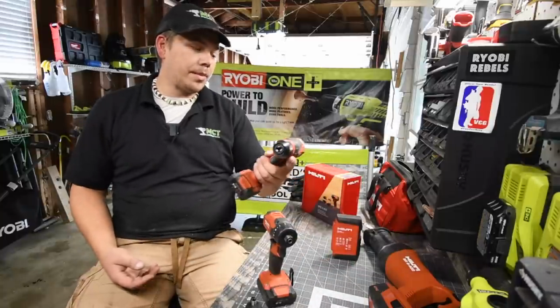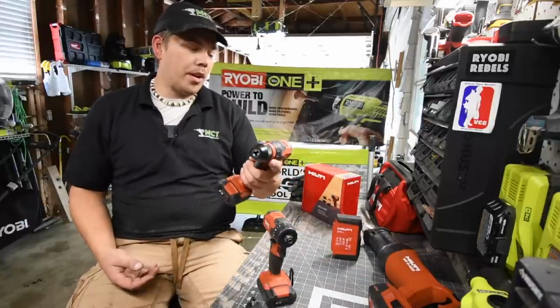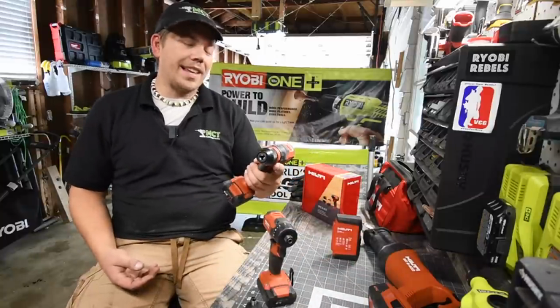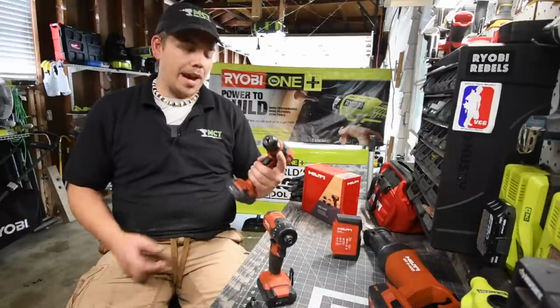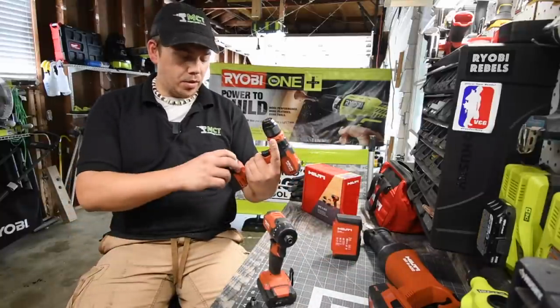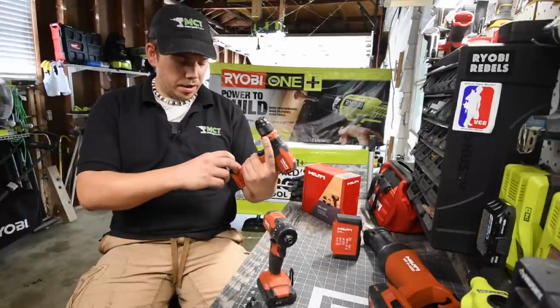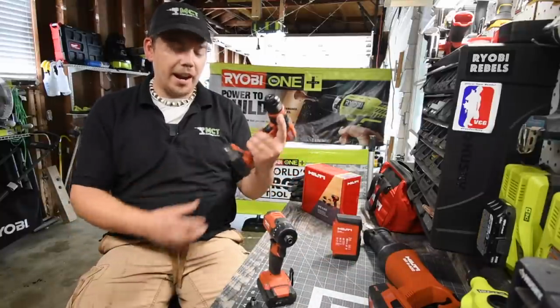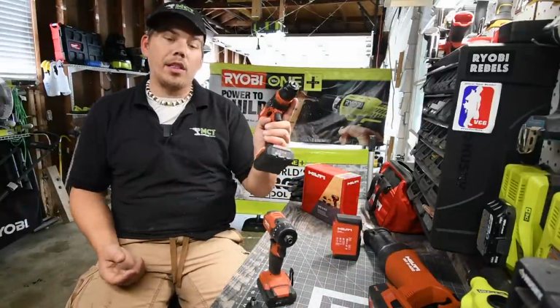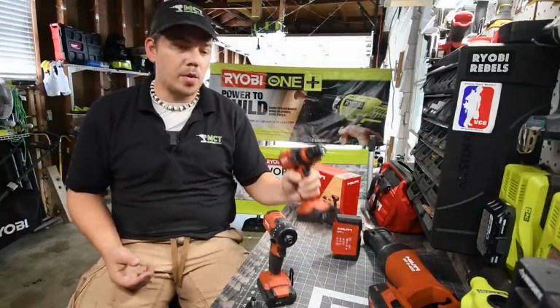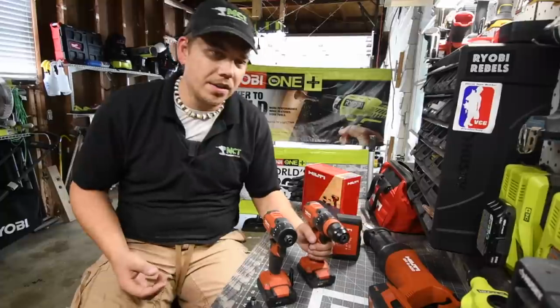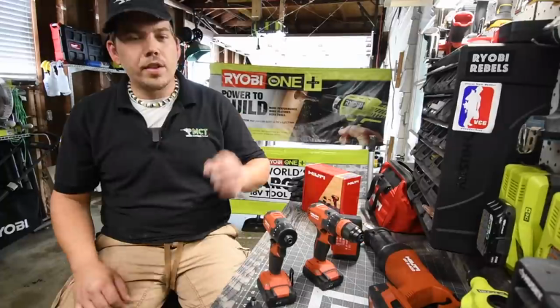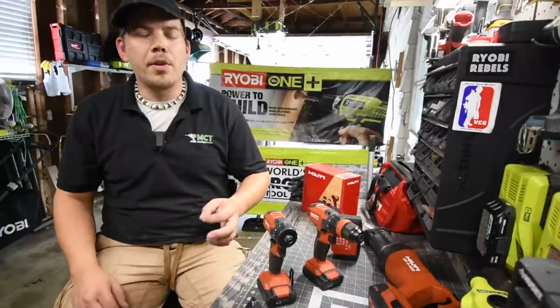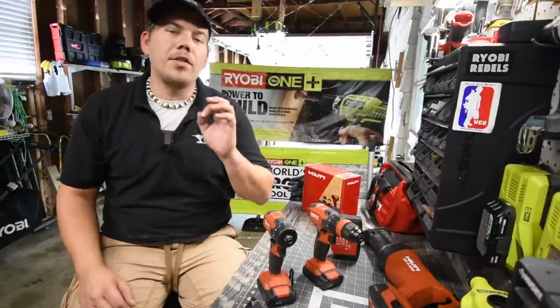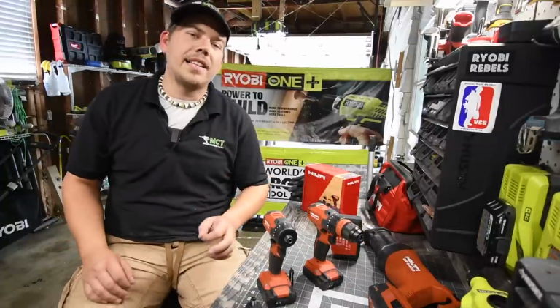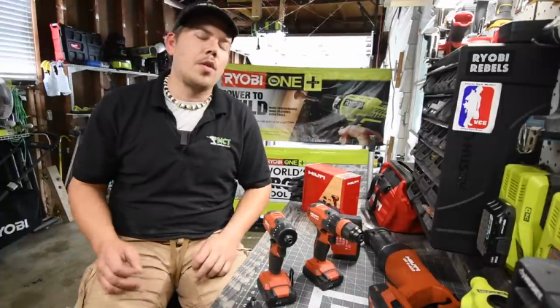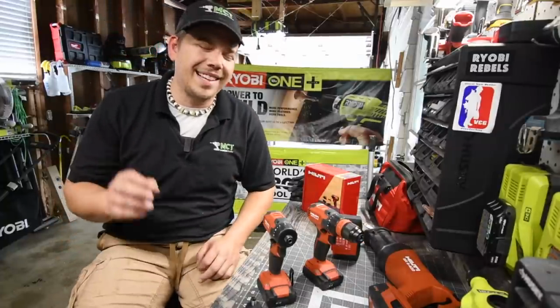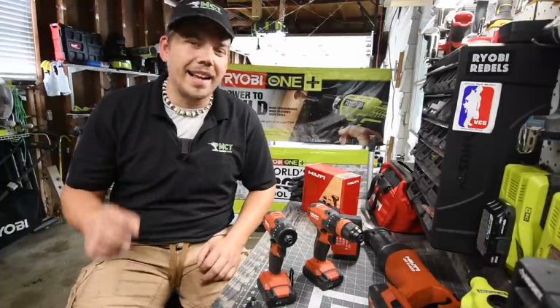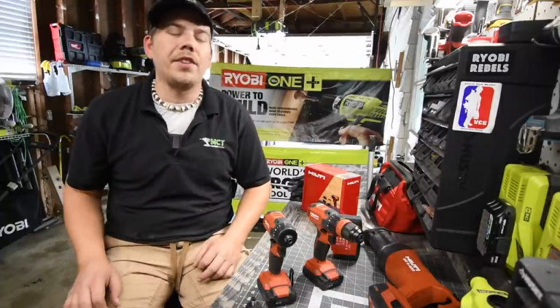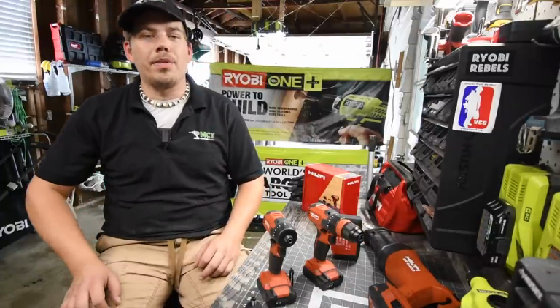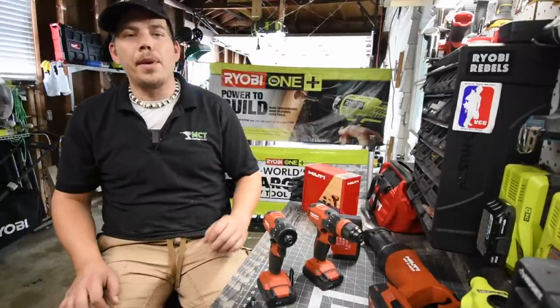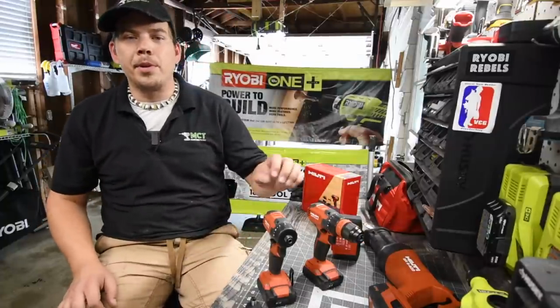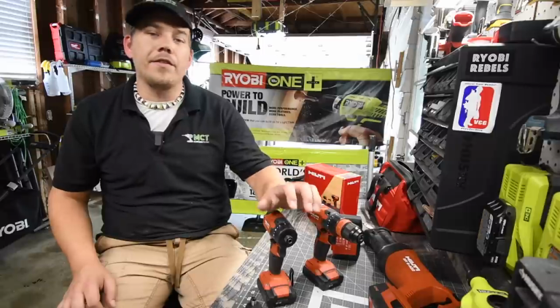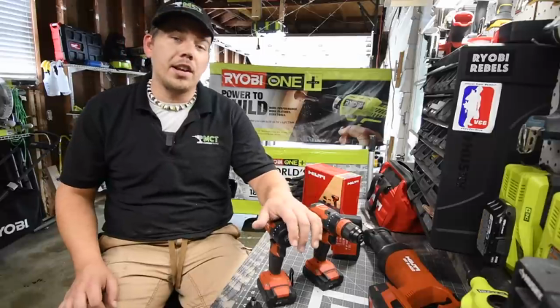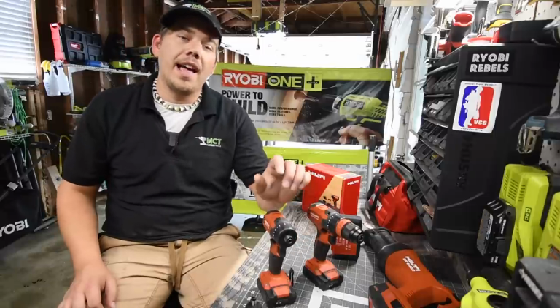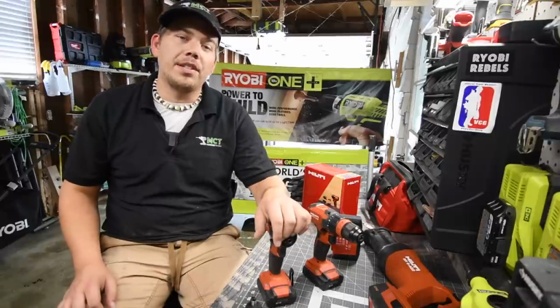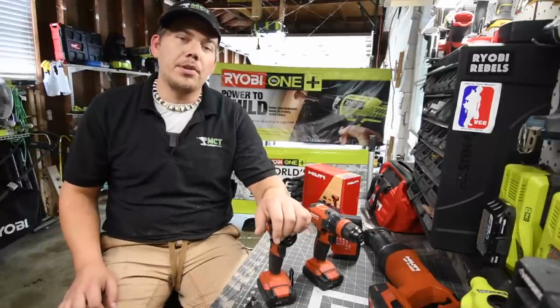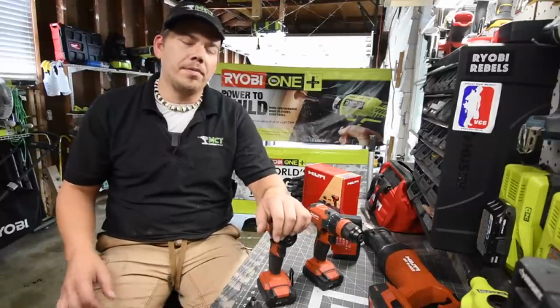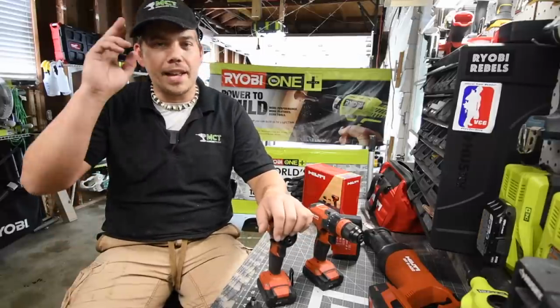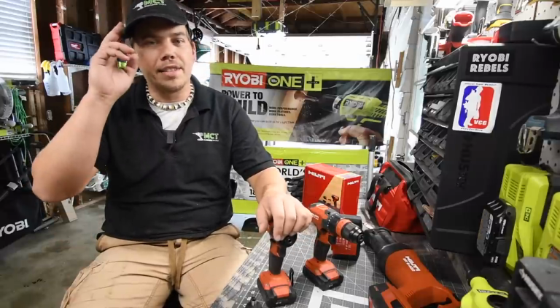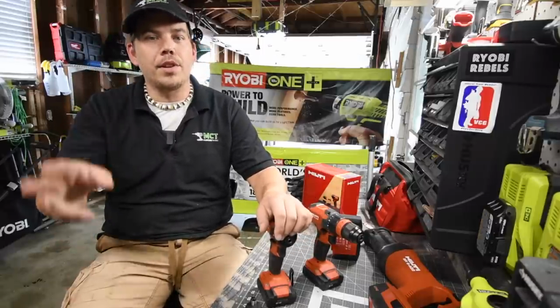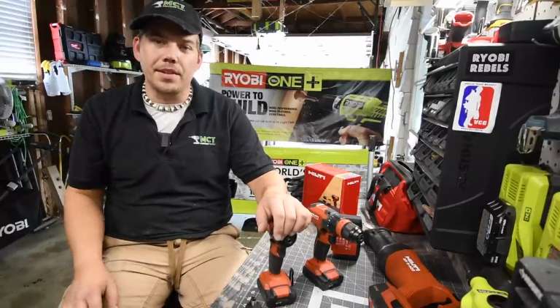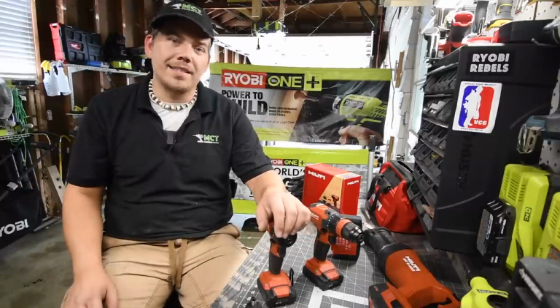One more time: this is model number SFE2A12. Final battery life is at three bars. If you like this episode, please like this video, hit the bell button to be notified of future videos, and please subscribe to the channel. This is Dave Nicholas — thank you for tuning in and I'll see you guys next time.